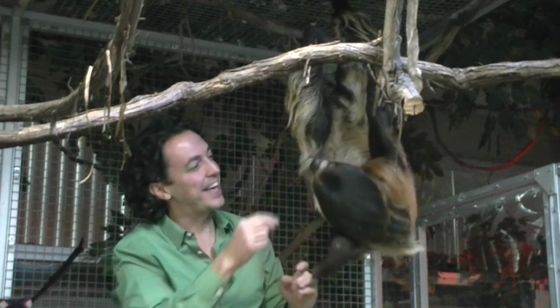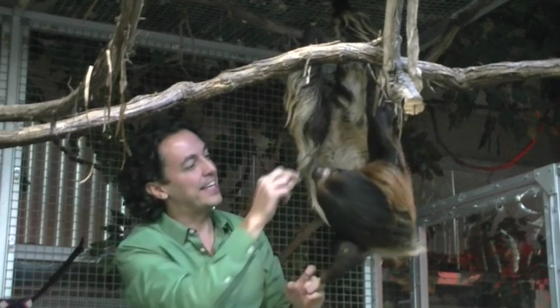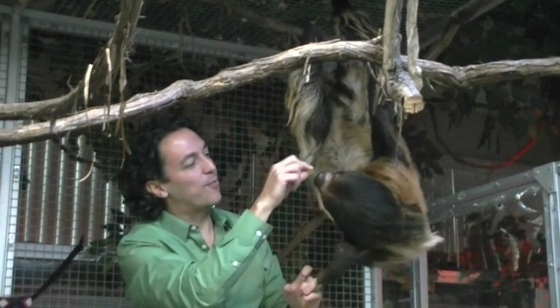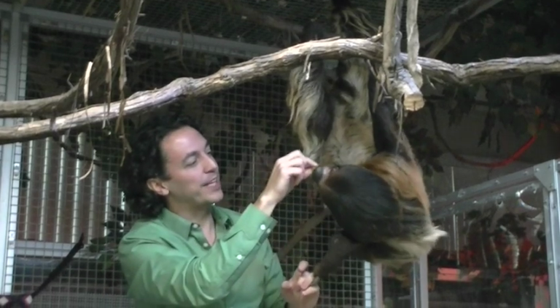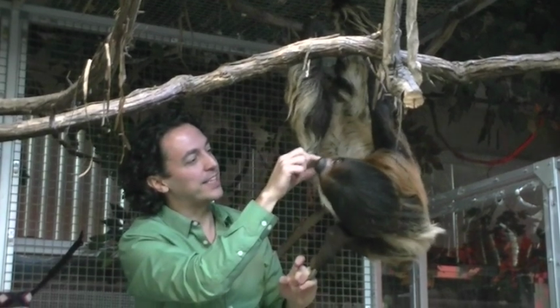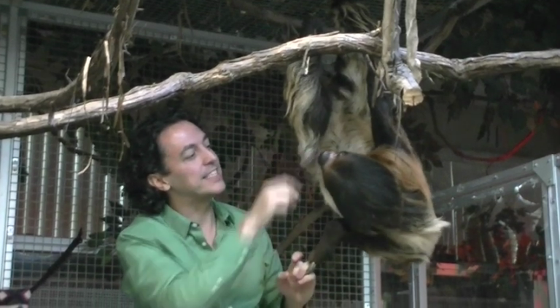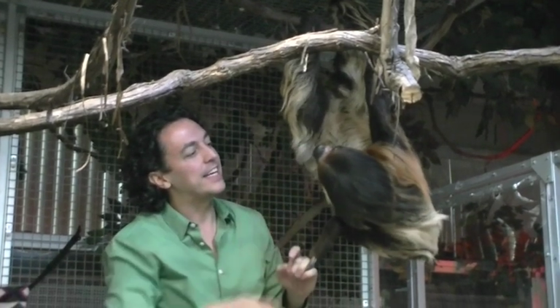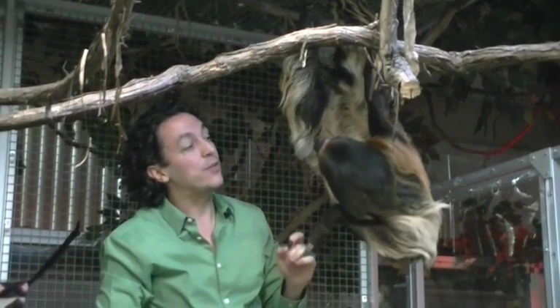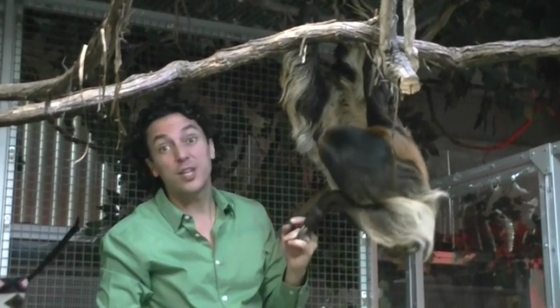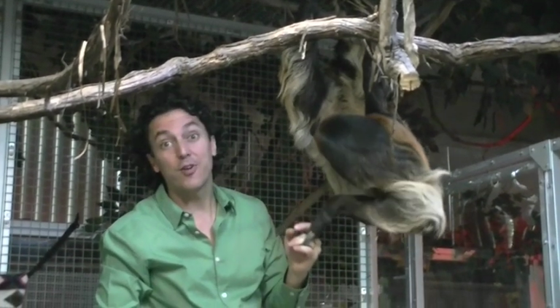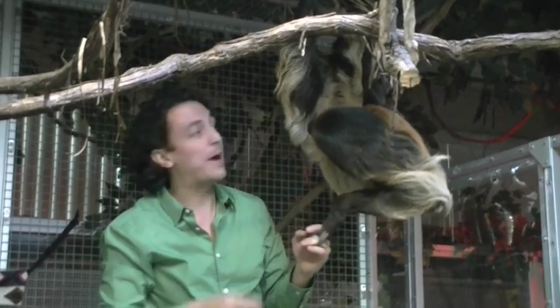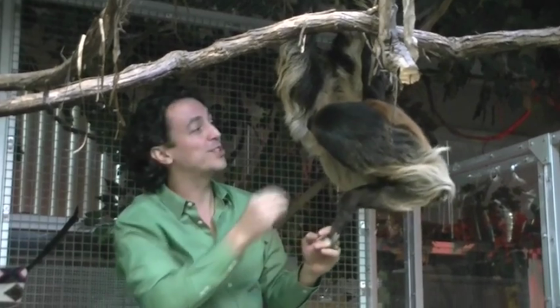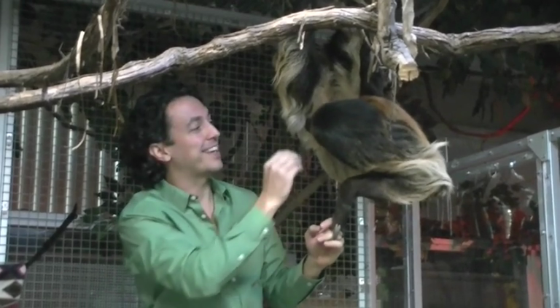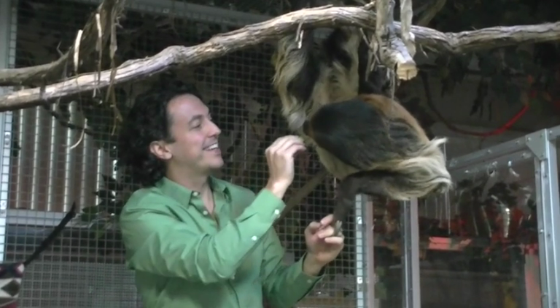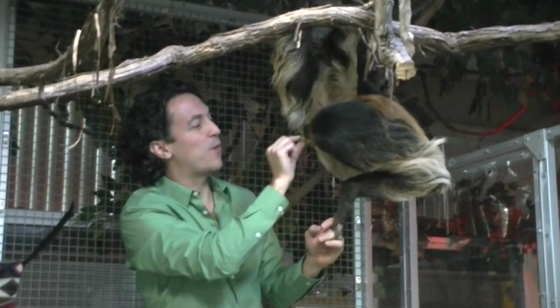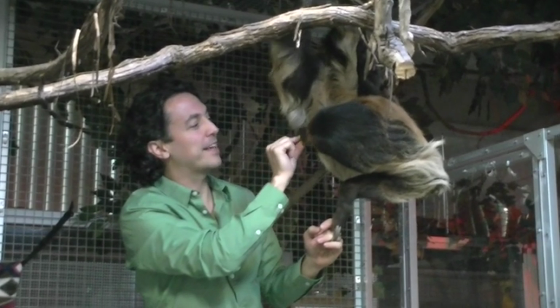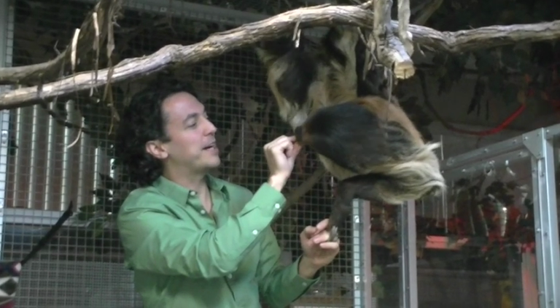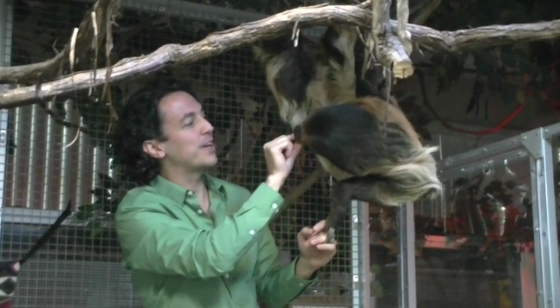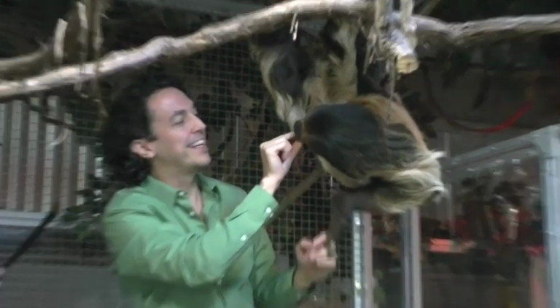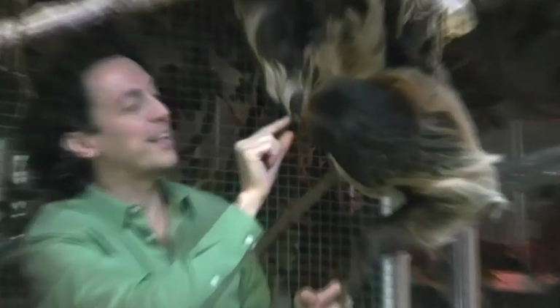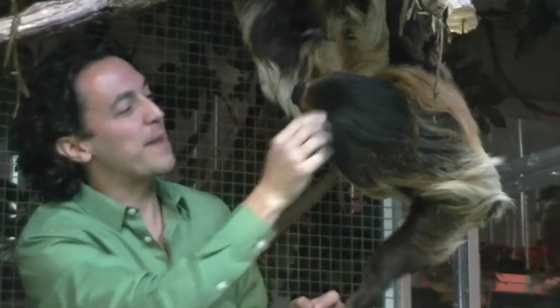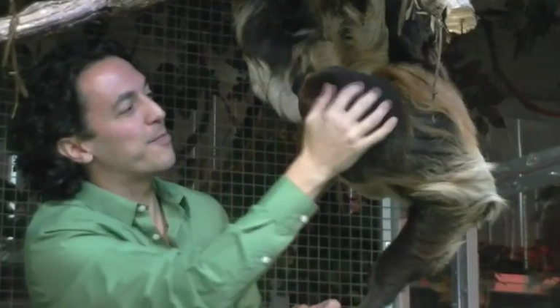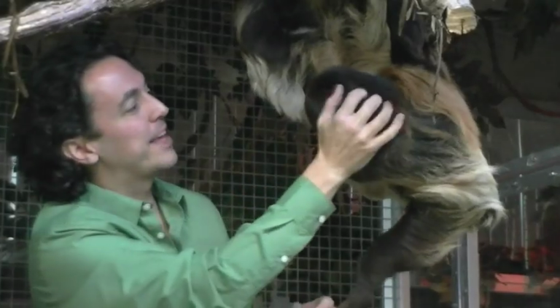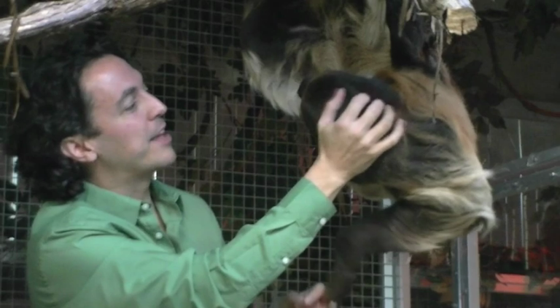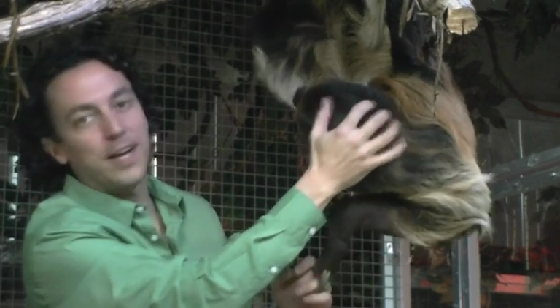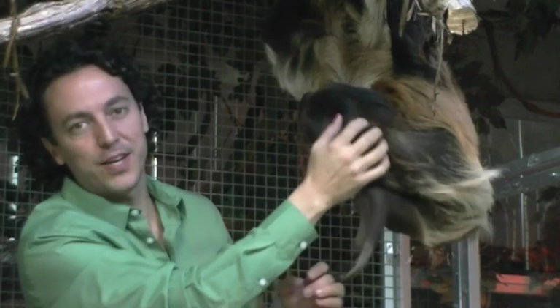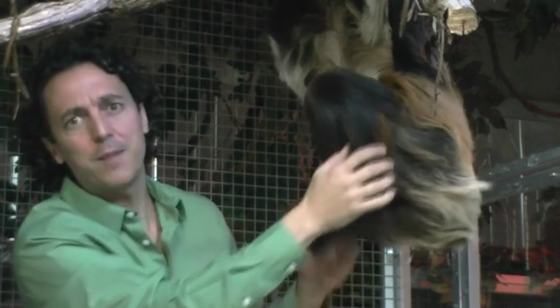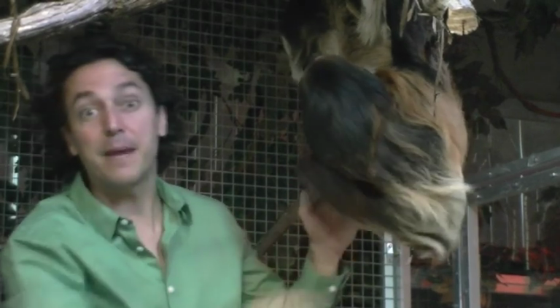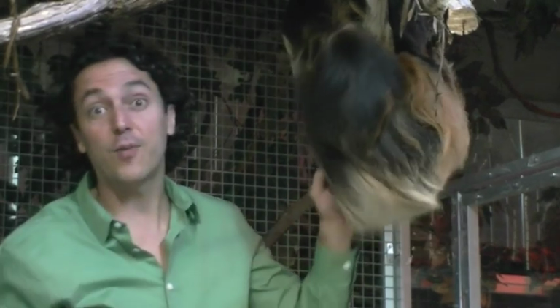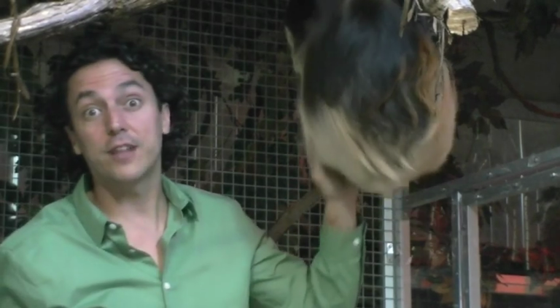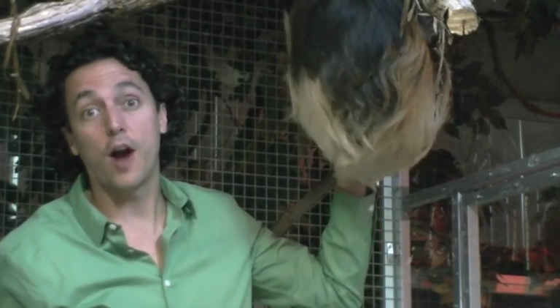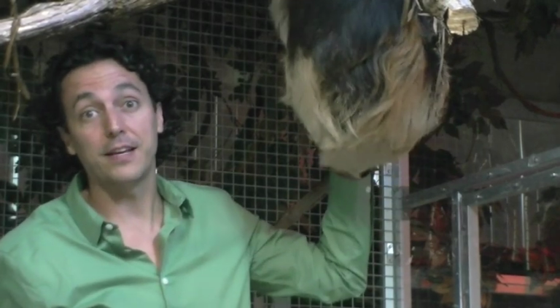One really interesting thing is that he only goes to the bathroom about once a week. In the wild, they climb down the tree and go to the bathroom, then go back up the tree. They don't want to be eaten by jaguars or harpy eagles.